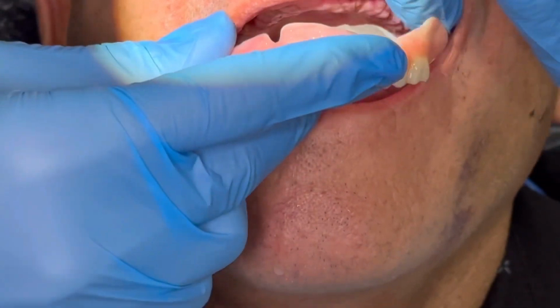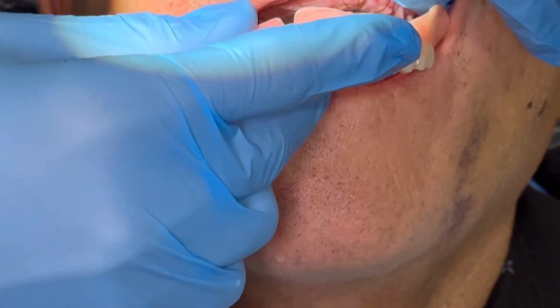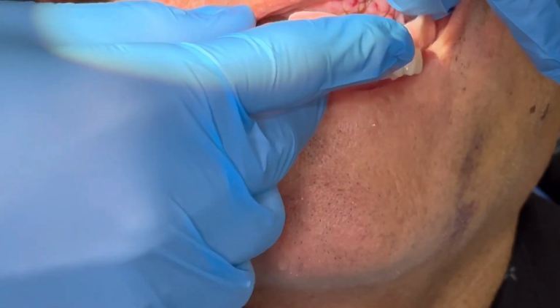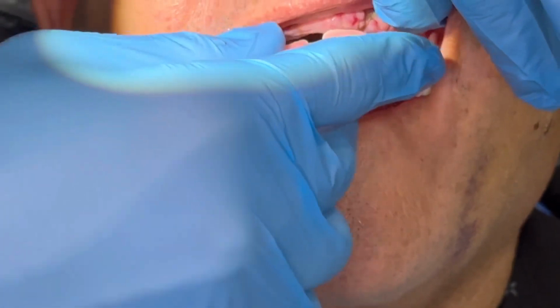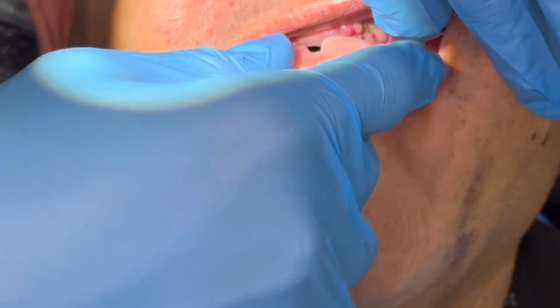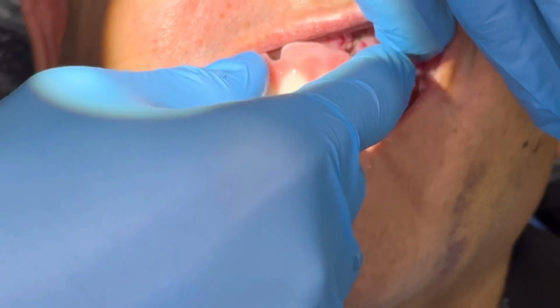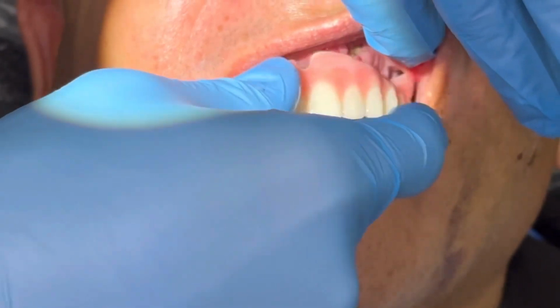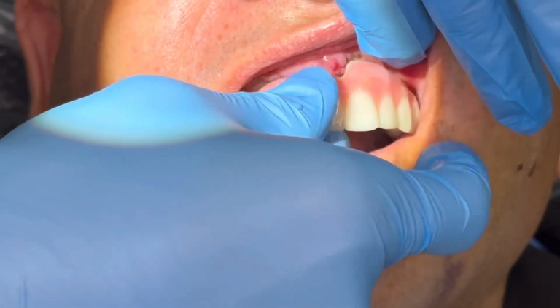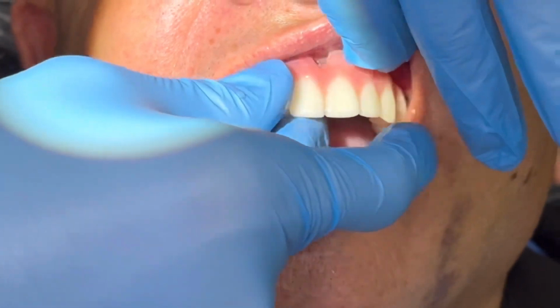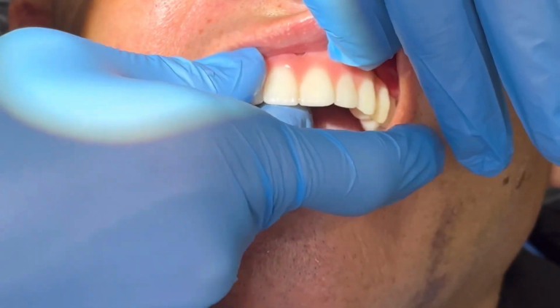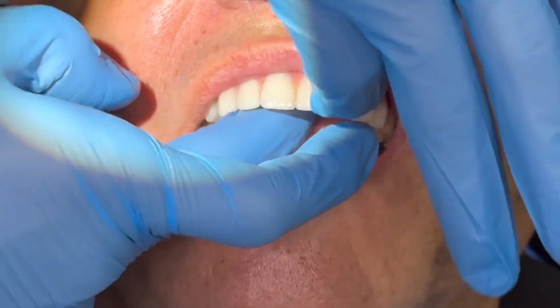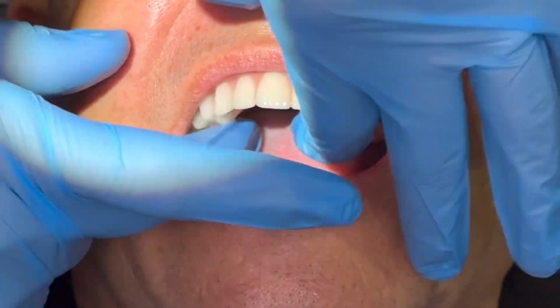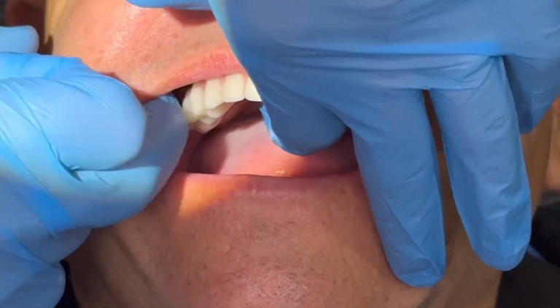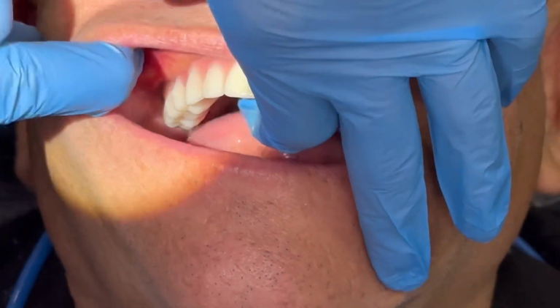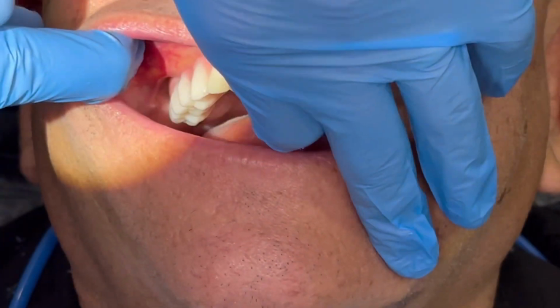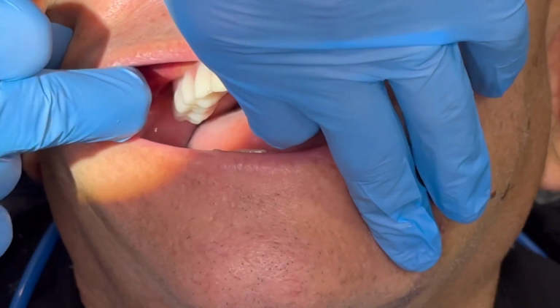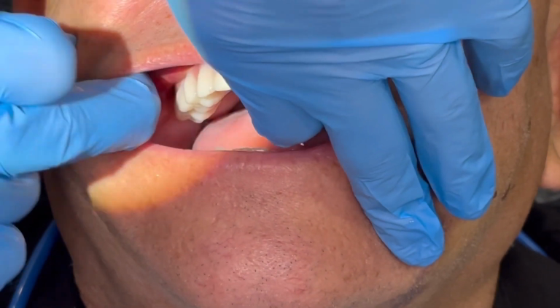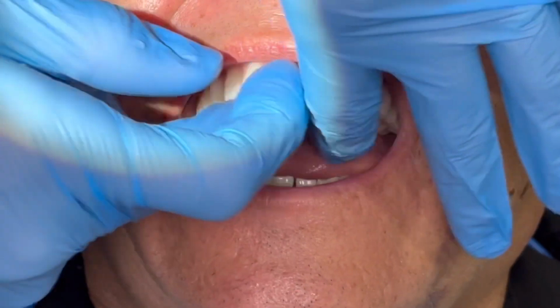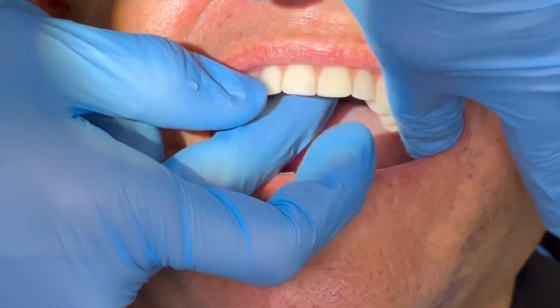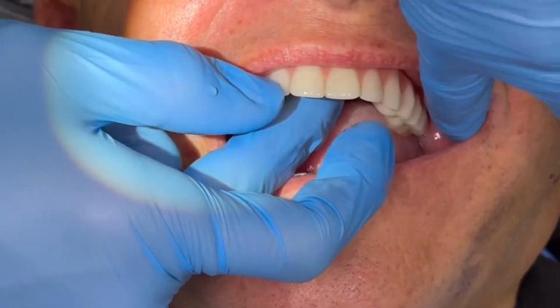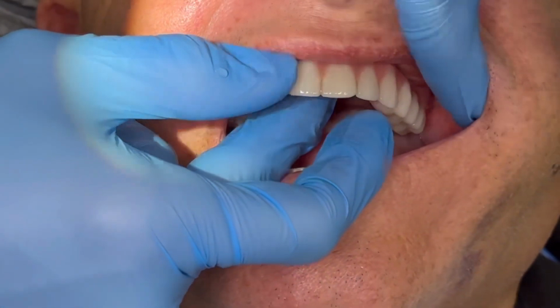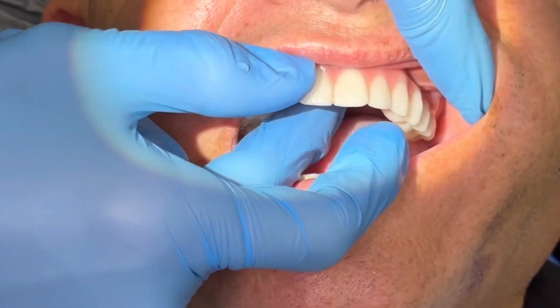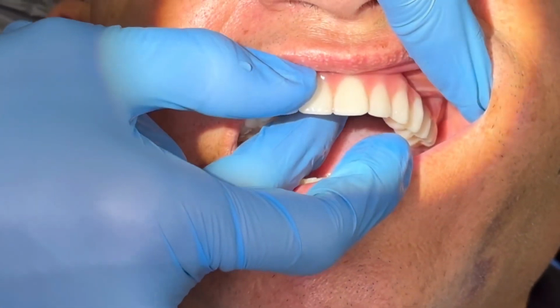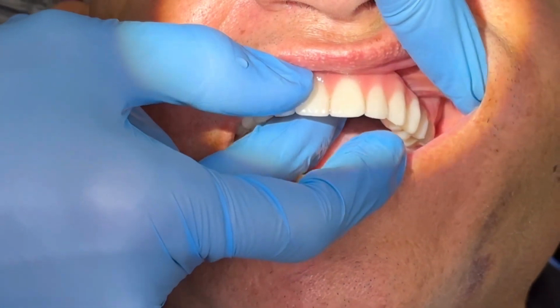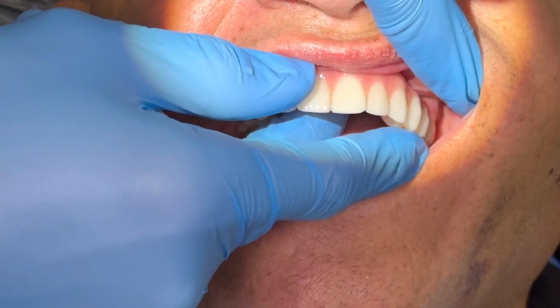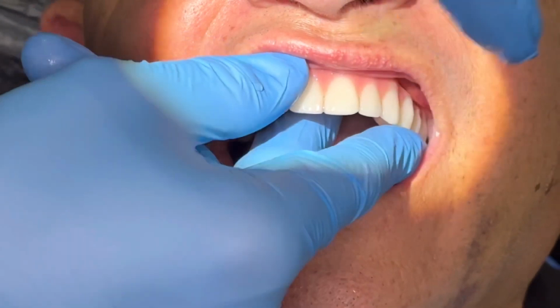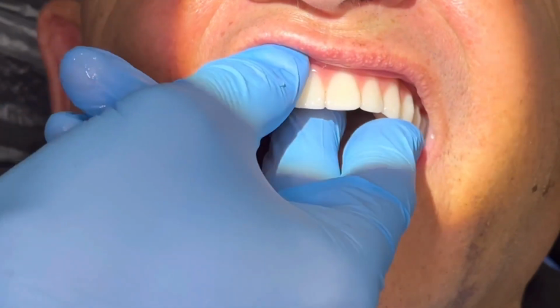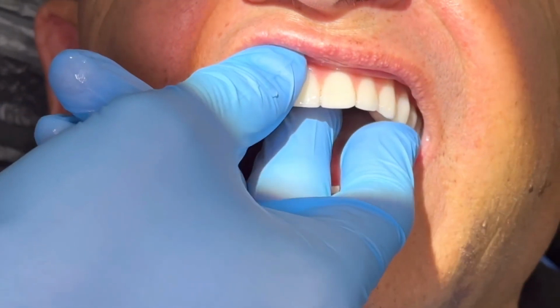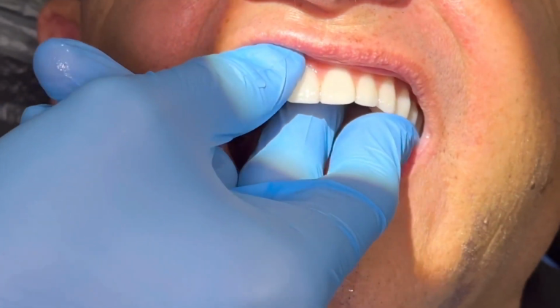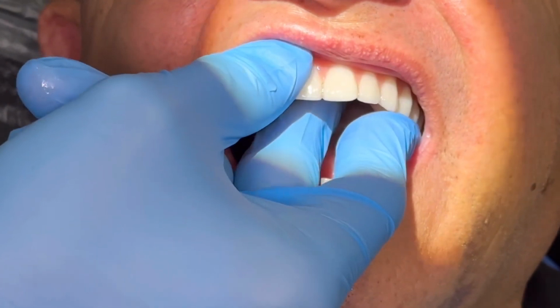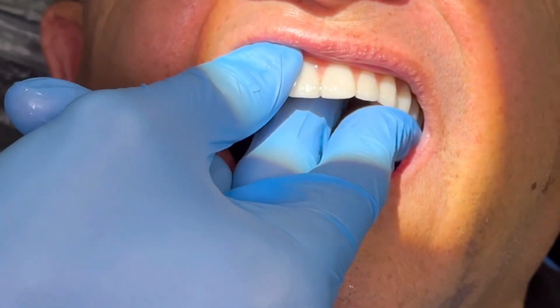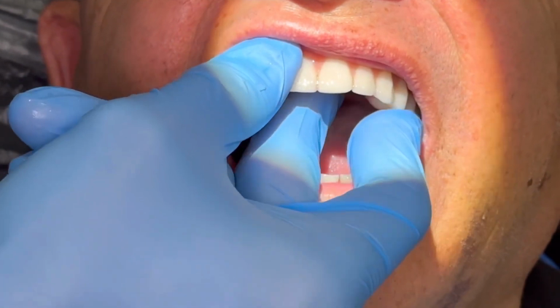We made a few little refinements today to get the patient more comfortable. Here I'm just showing the great adaptation of the borders. This is actually a milled prosthetic.